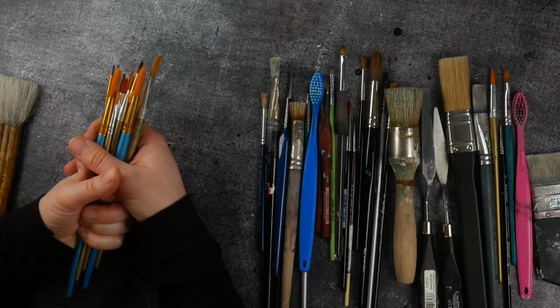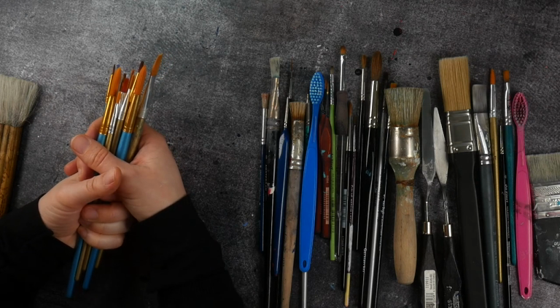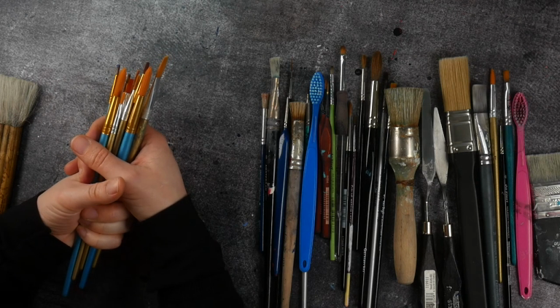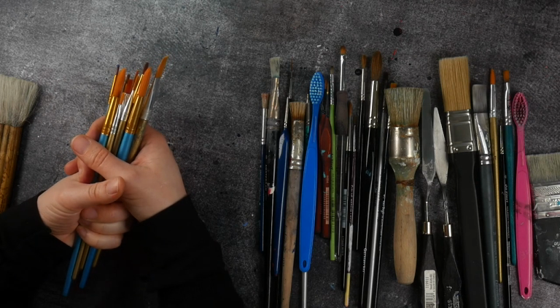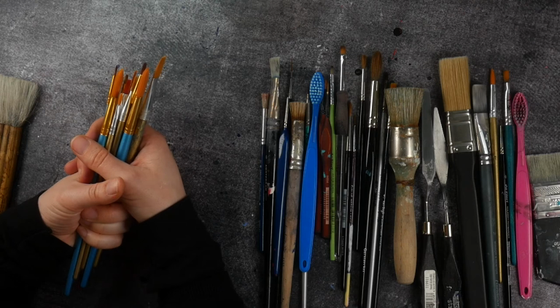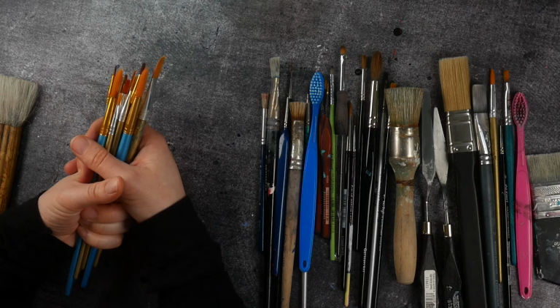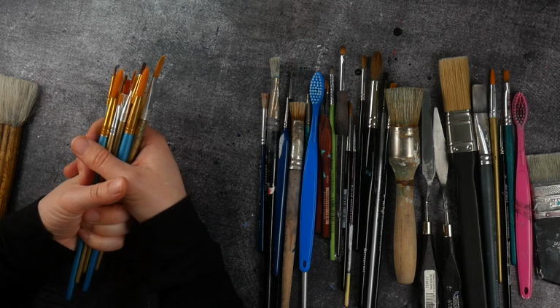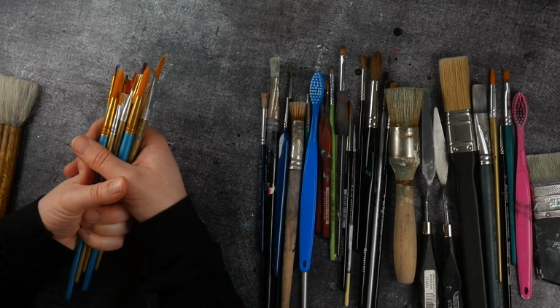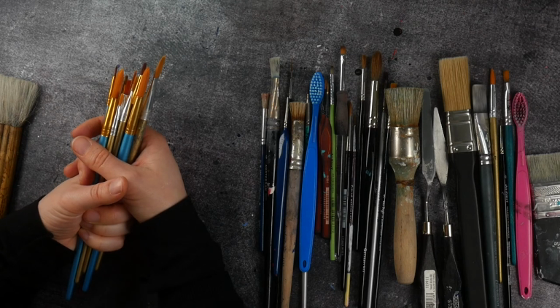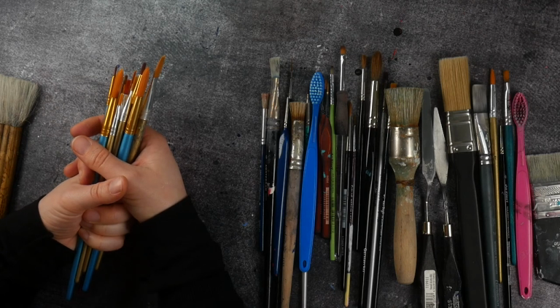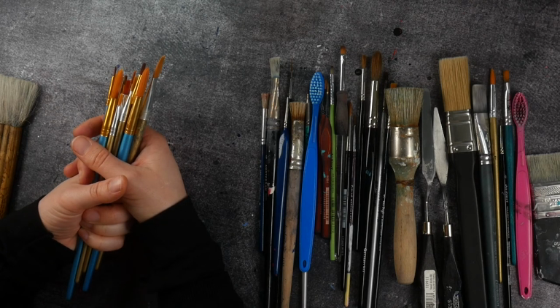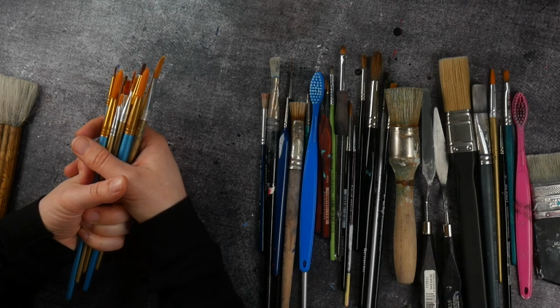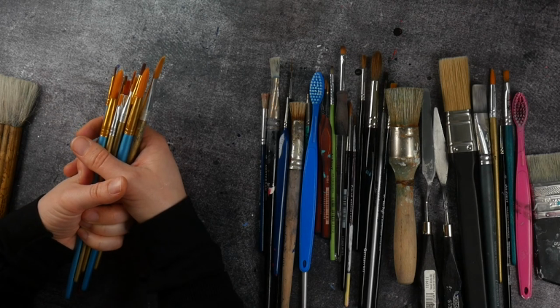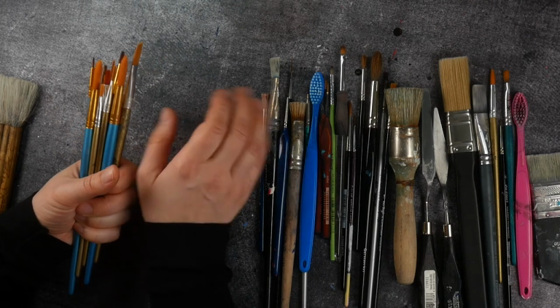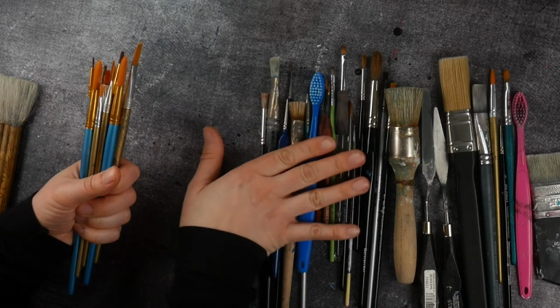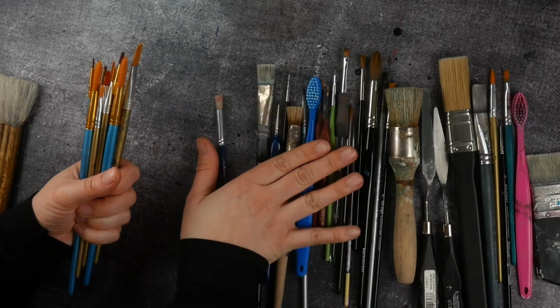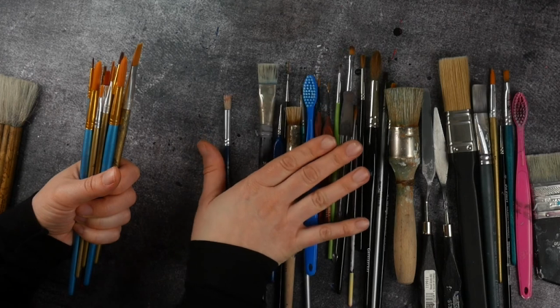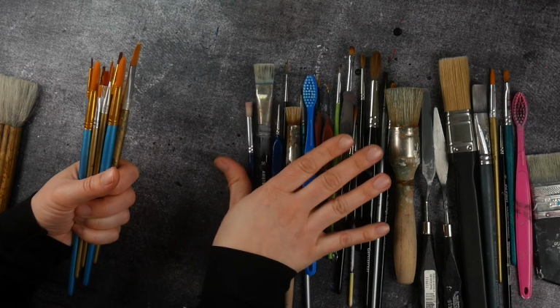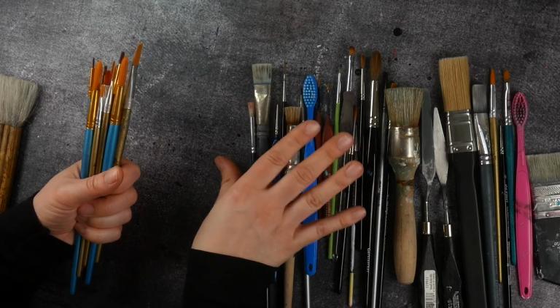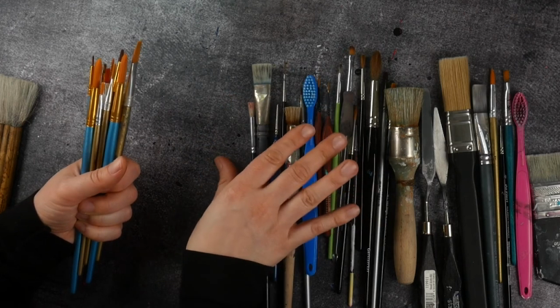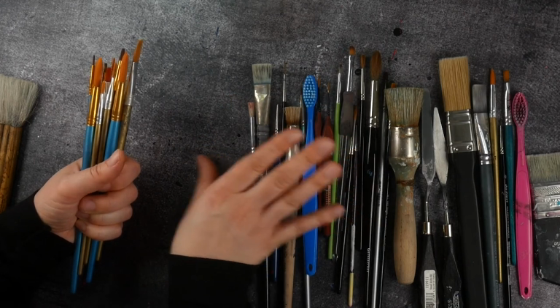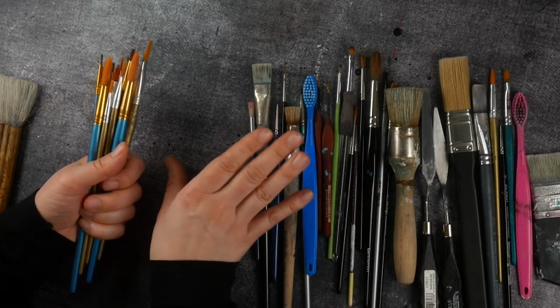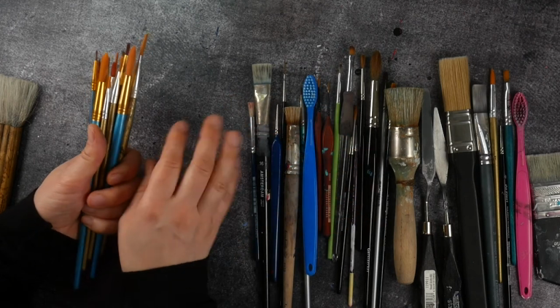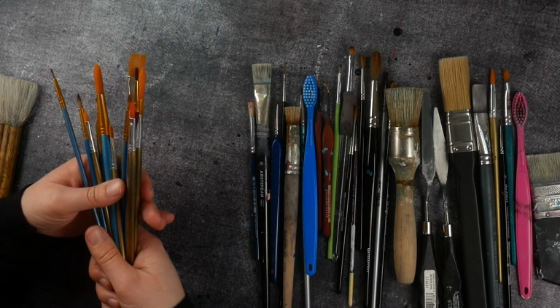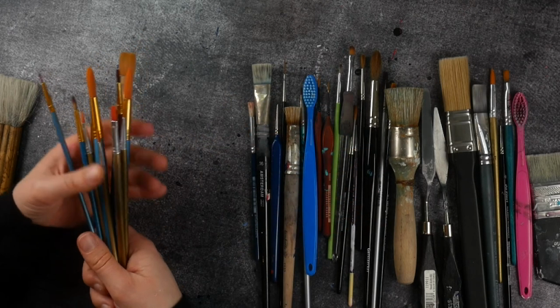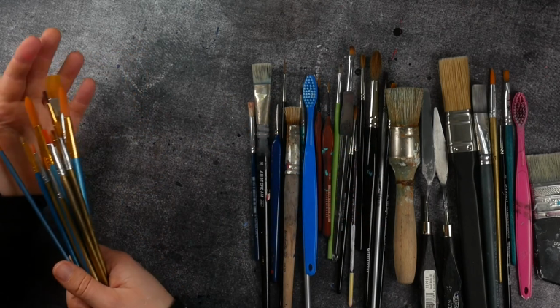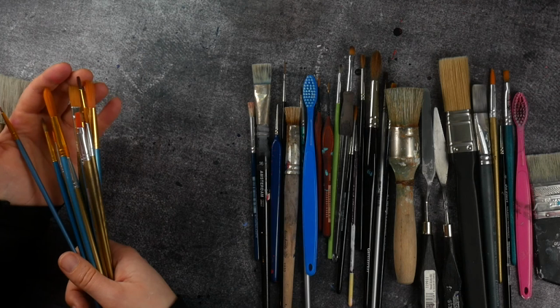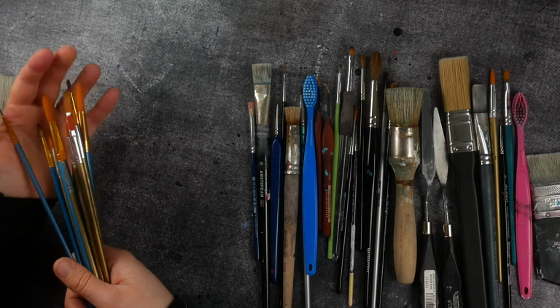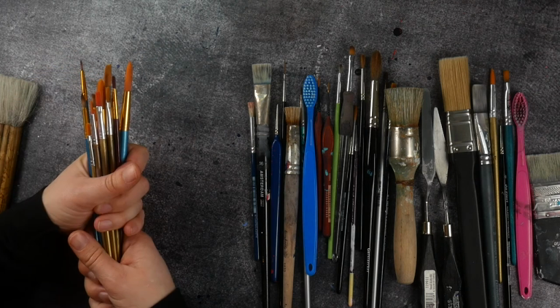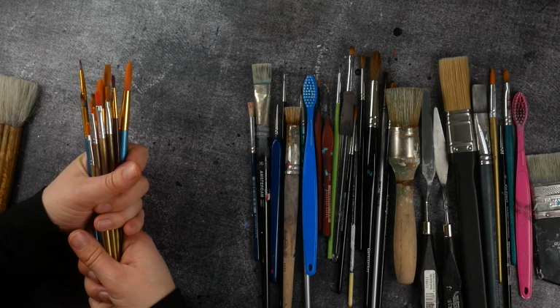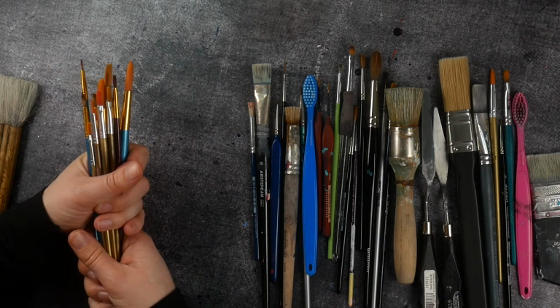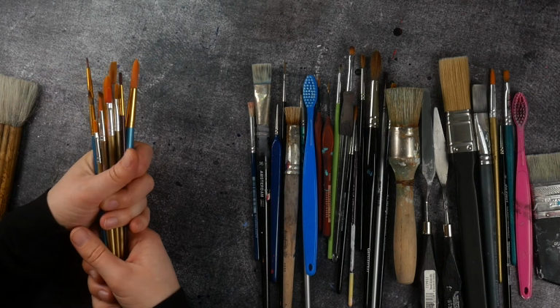I think it's more important that you actually just start forming the habit of being creative rather than feeling blocked because you don't really know what brushes to use. Give it a go, just start creating. See you again in the next video.